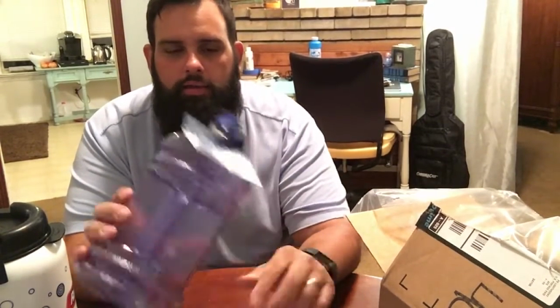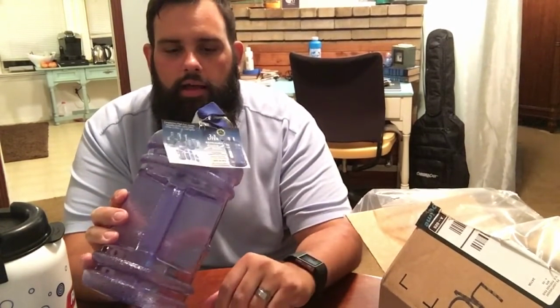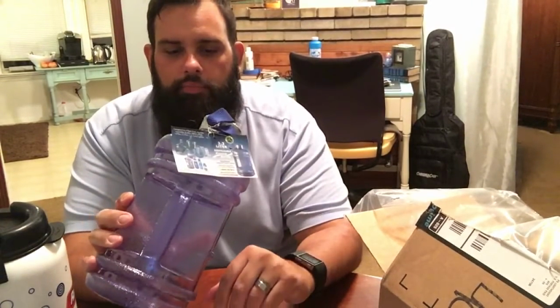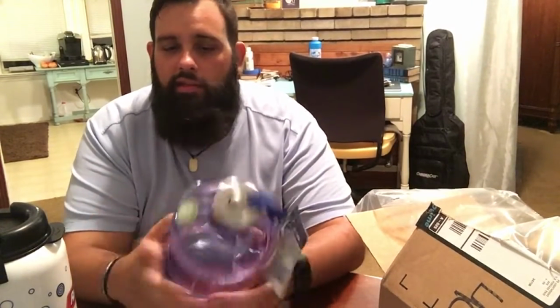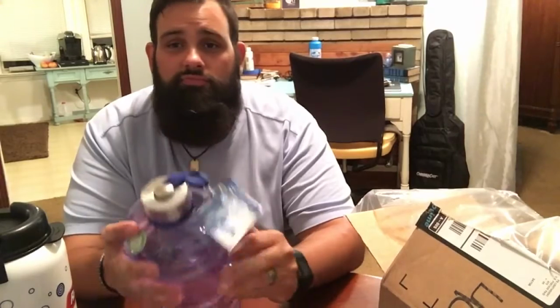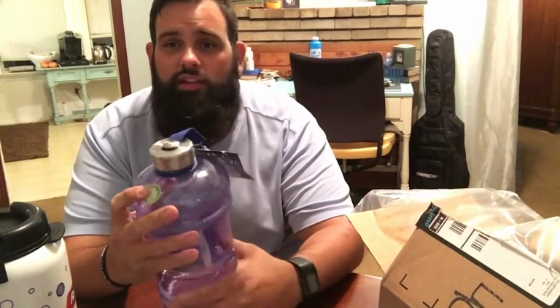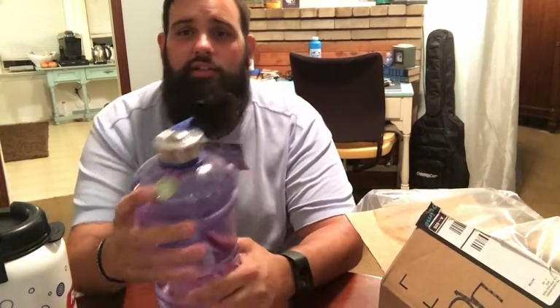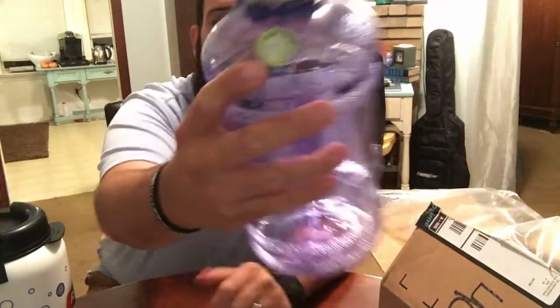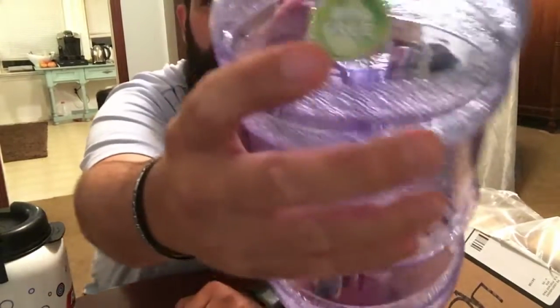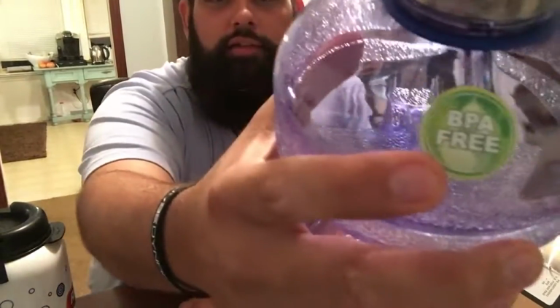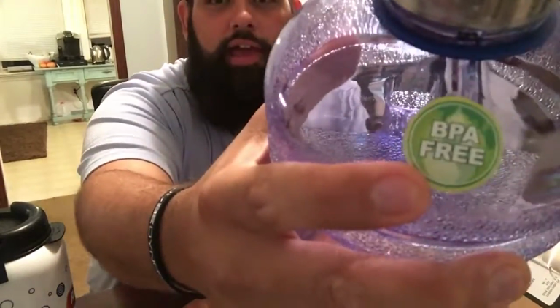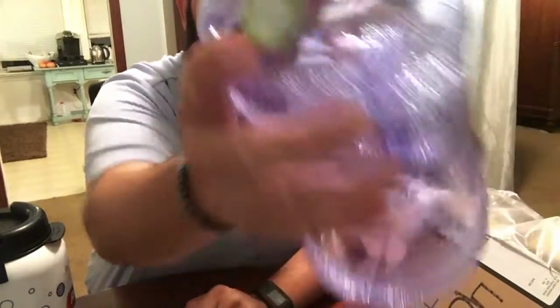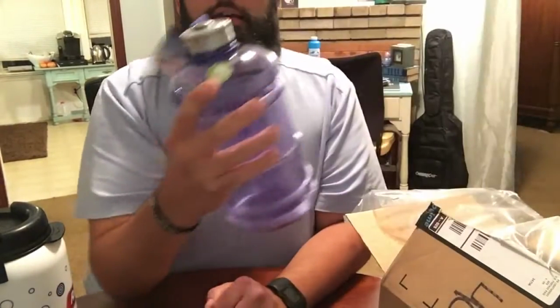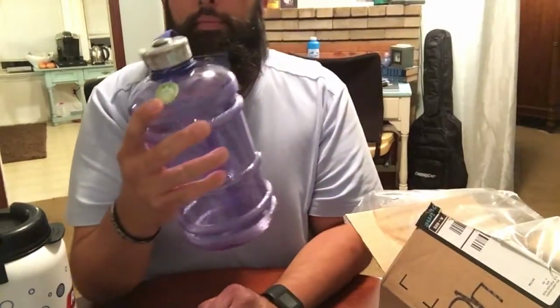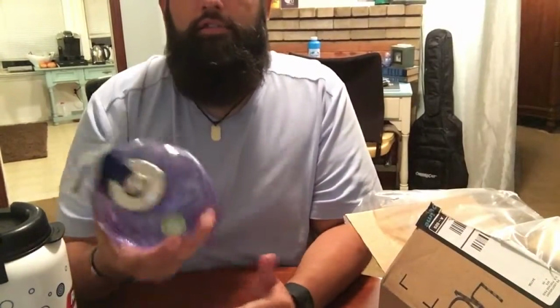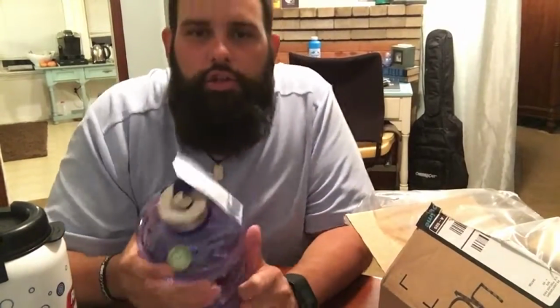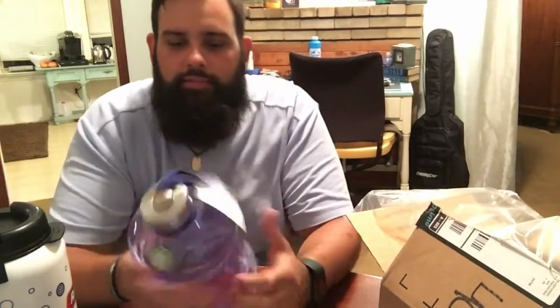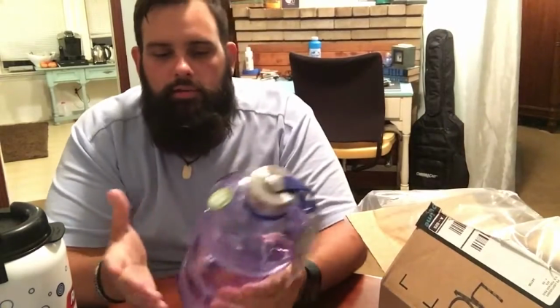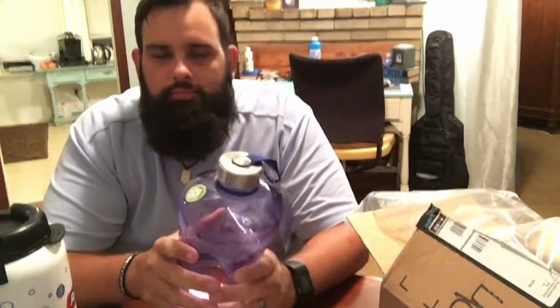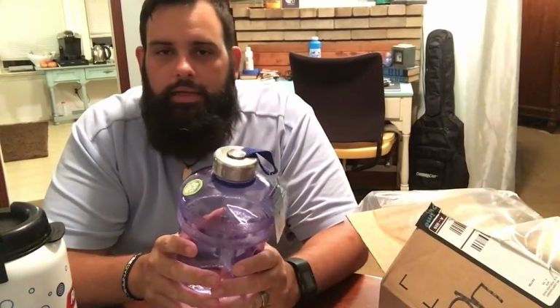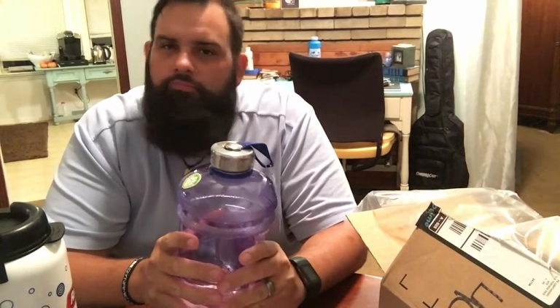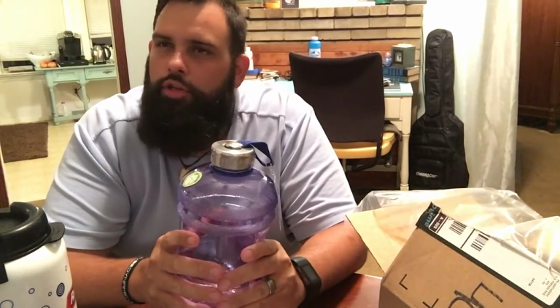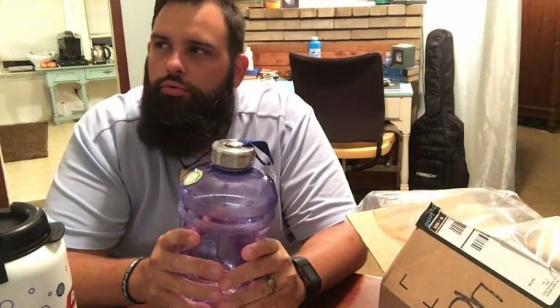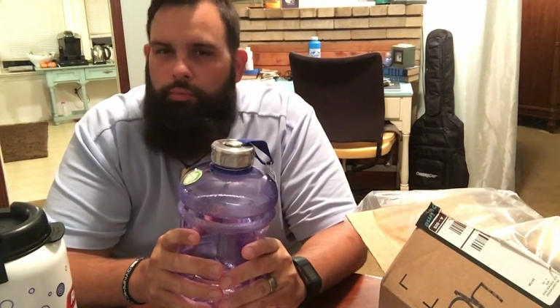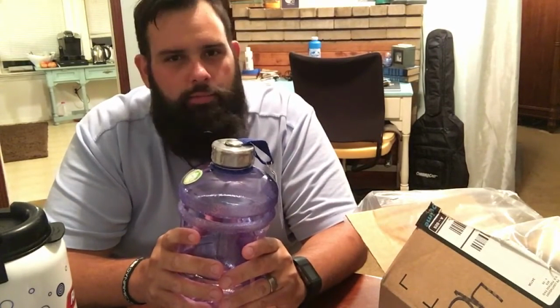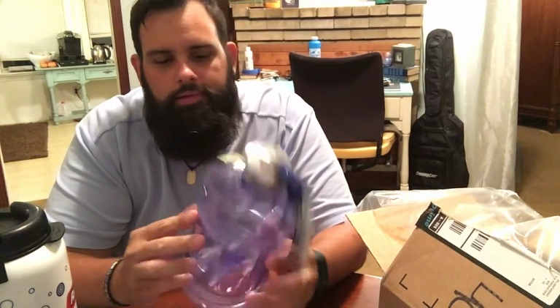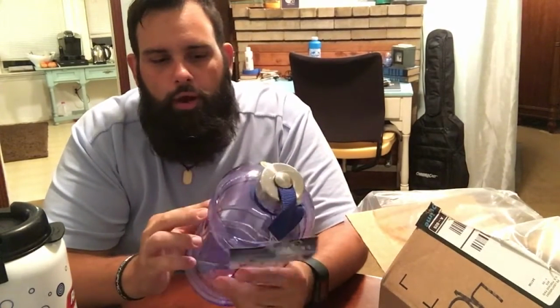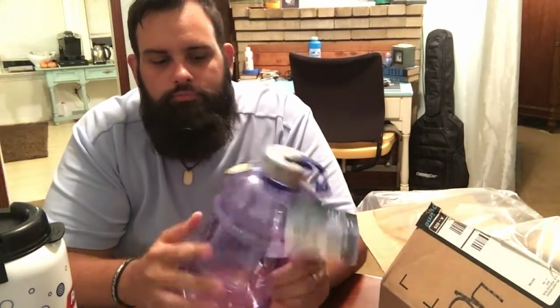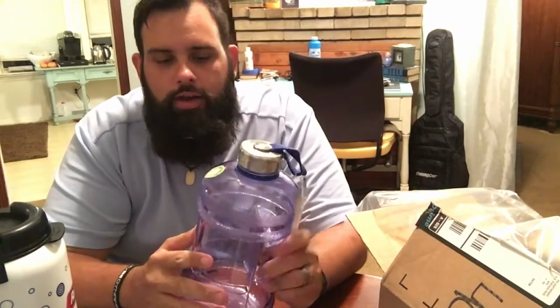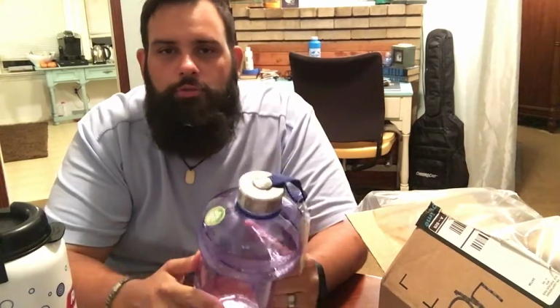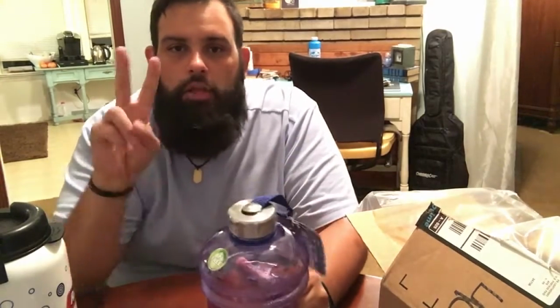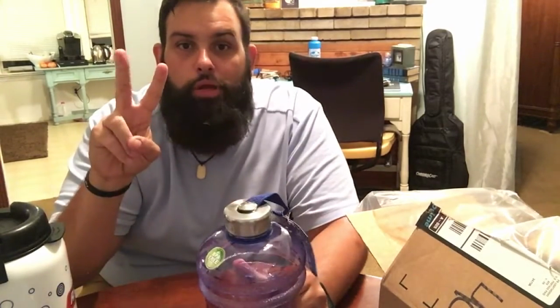Anyway, I was really excited about getting this and I'm really excited to have it back. It's BPA free — you can't go wrong with that. I just wanted to show you guys my new replacement water bottle. All right, cool — peace.